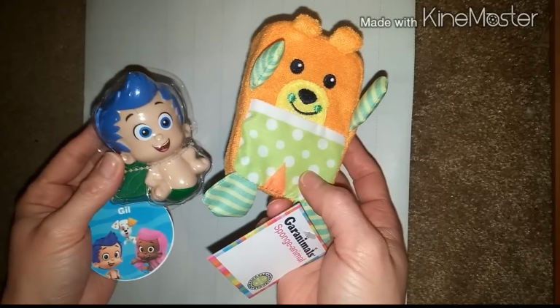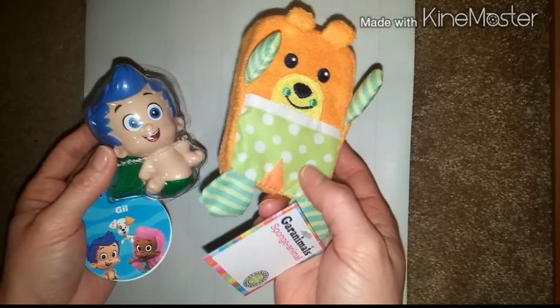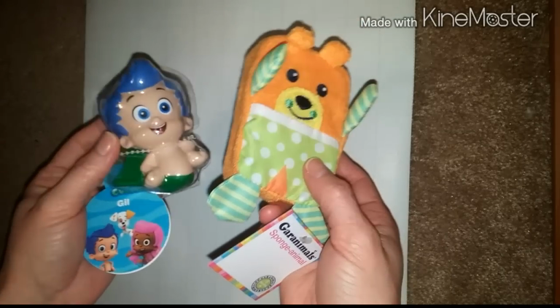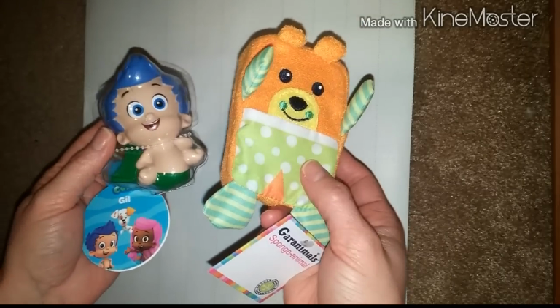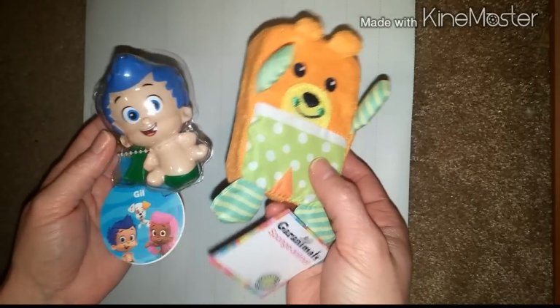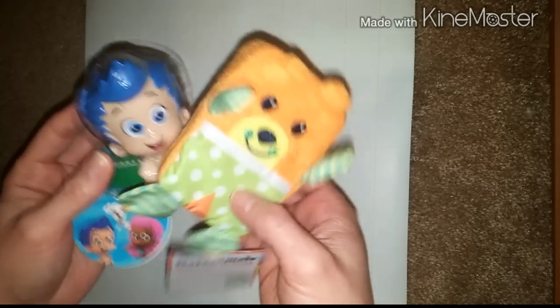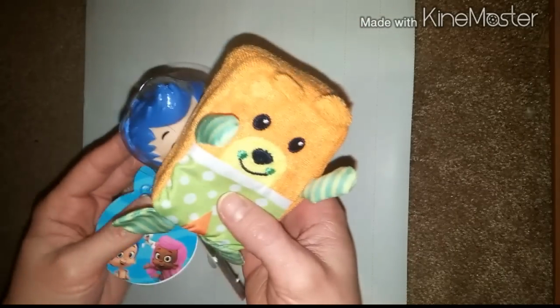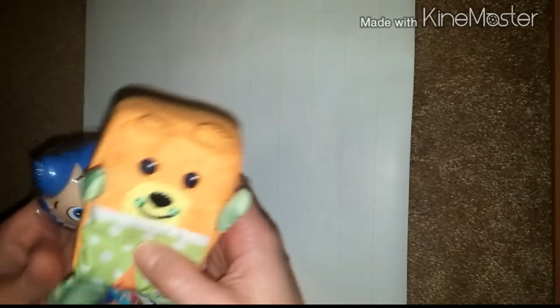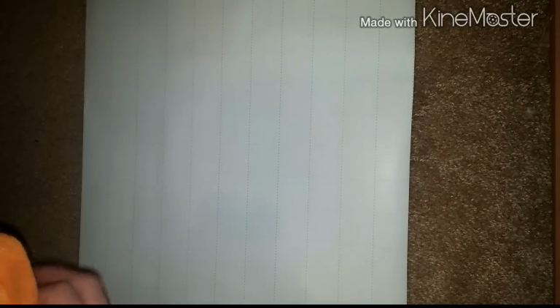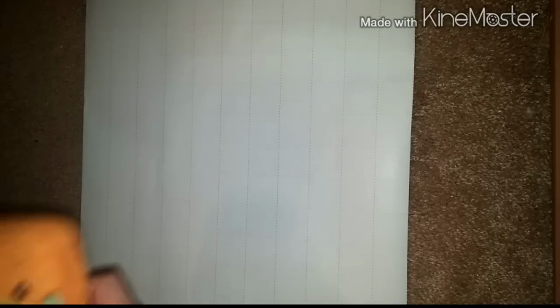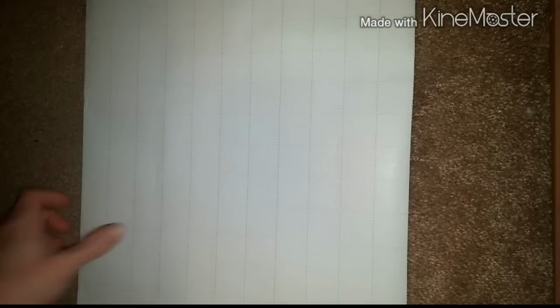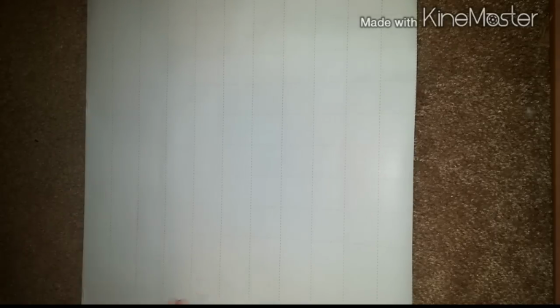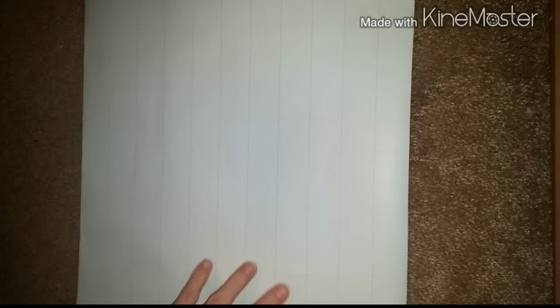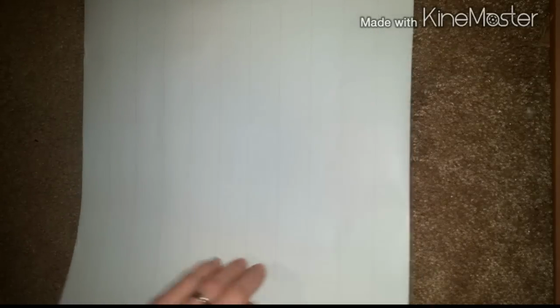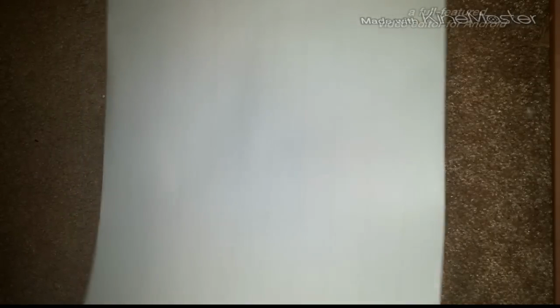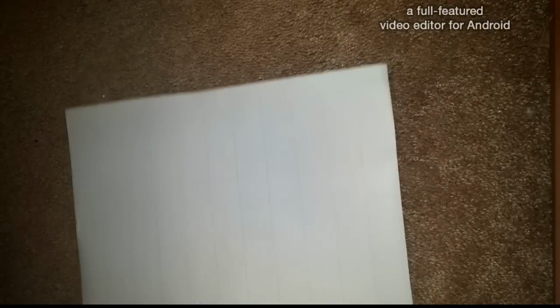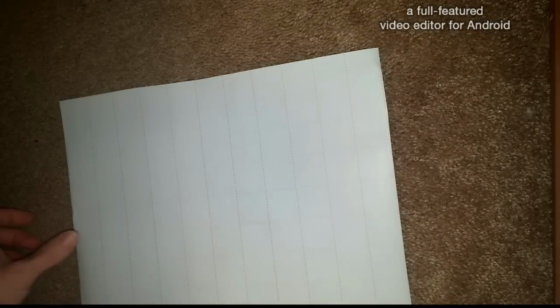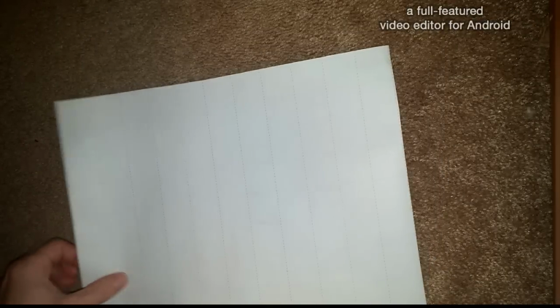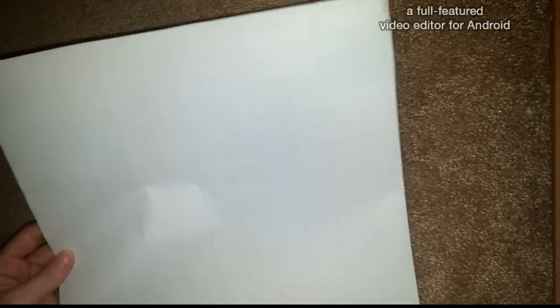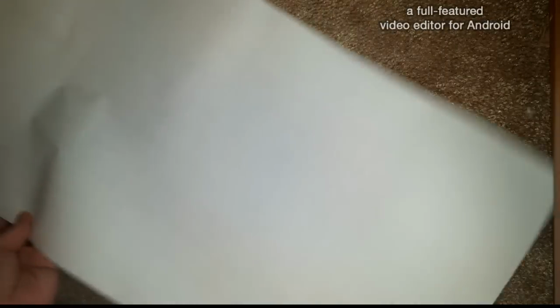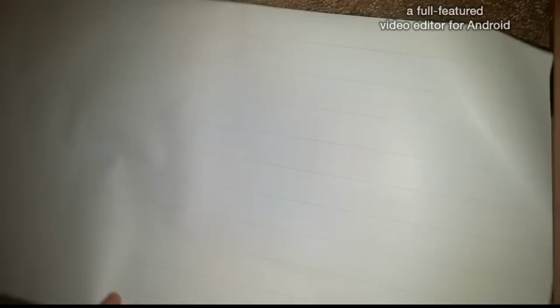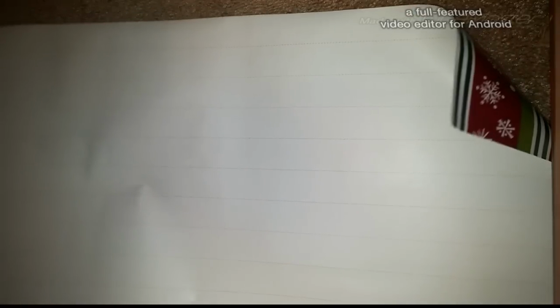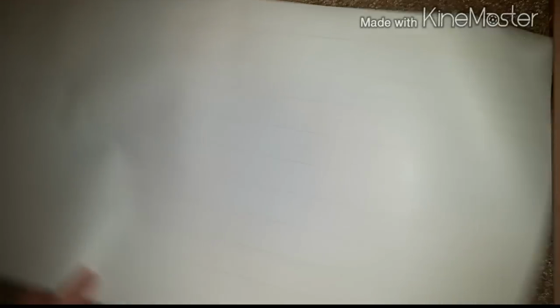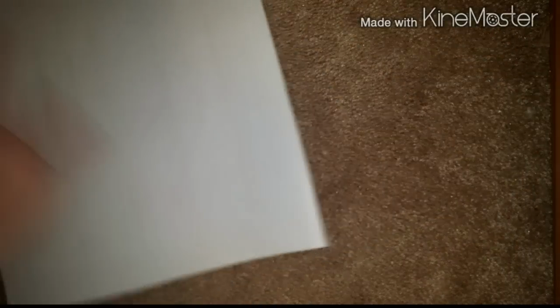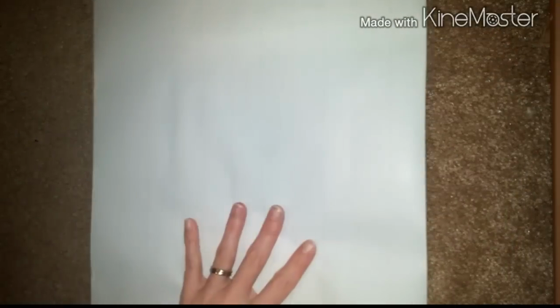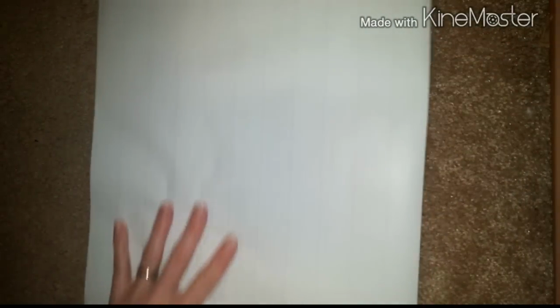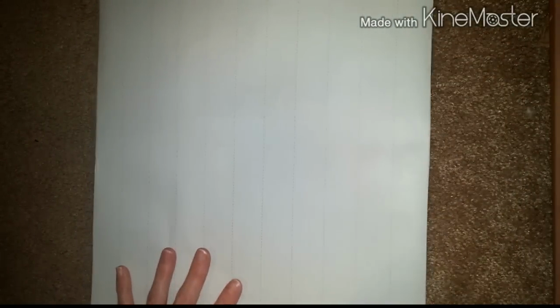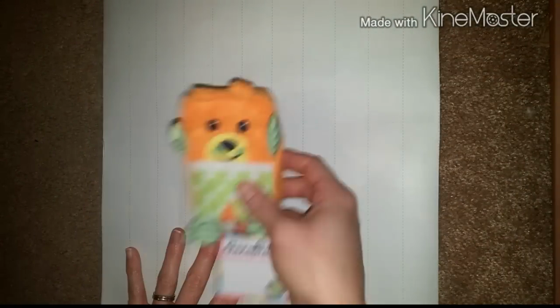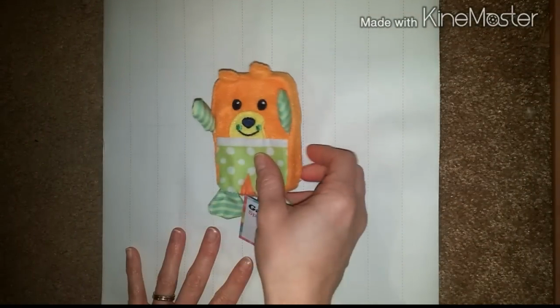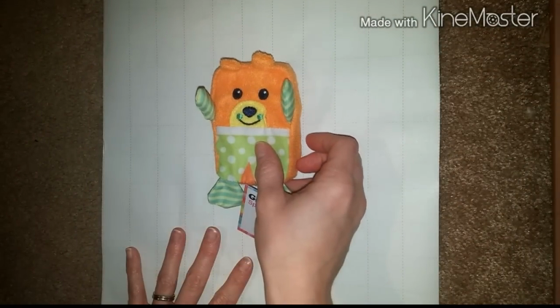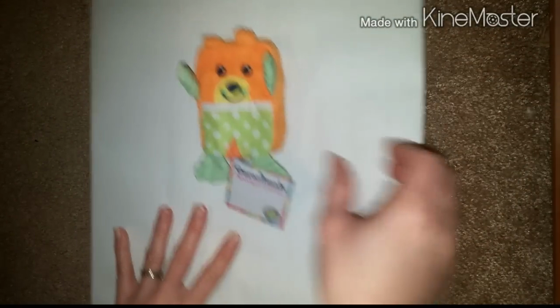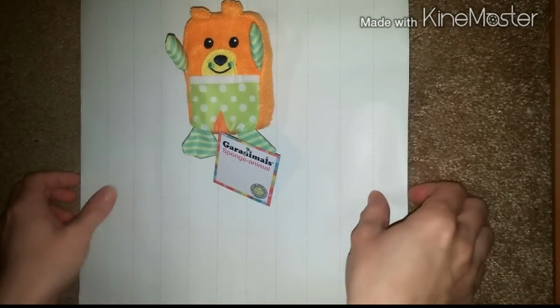And obviously unless you put these in a box they're not gonna be perfectly wrapped. So what you want to do is cut out a nice, good sized sheet of wrapping paper and then place your item in the center.